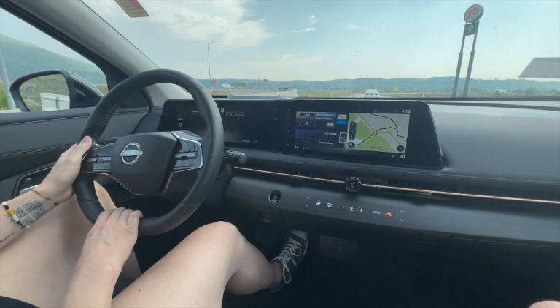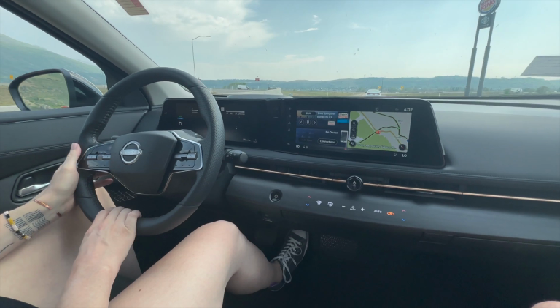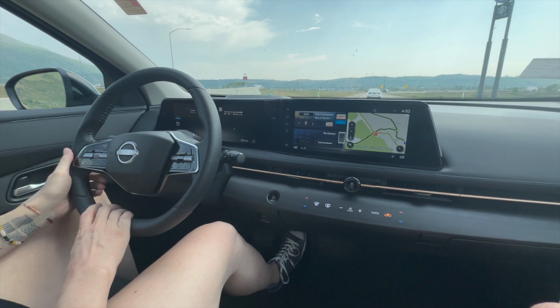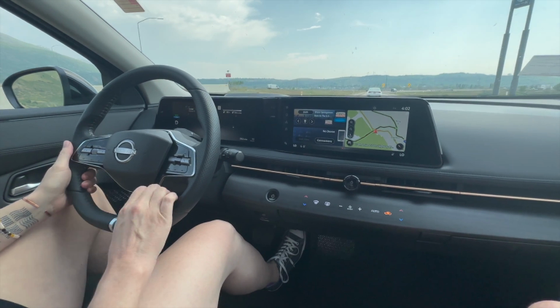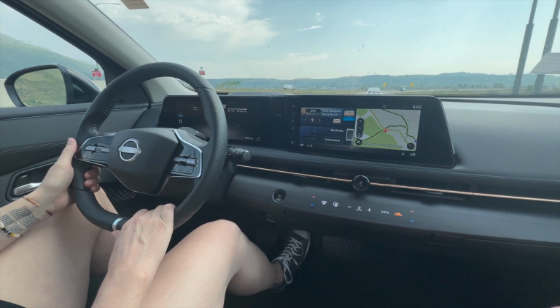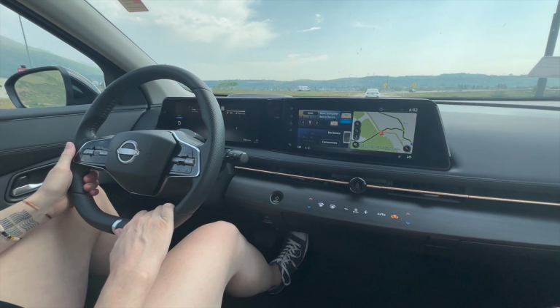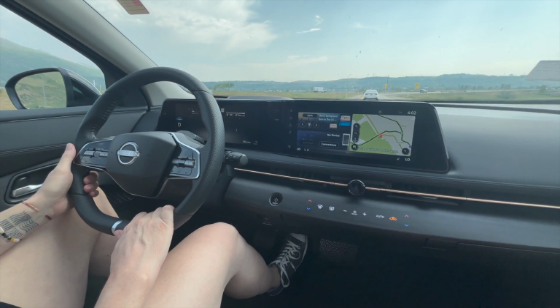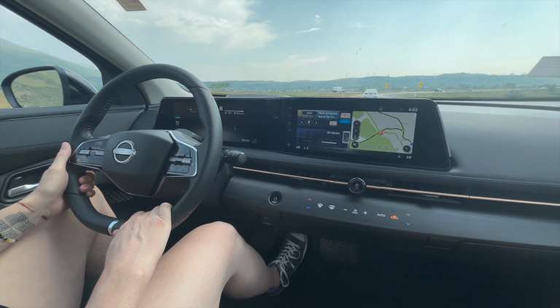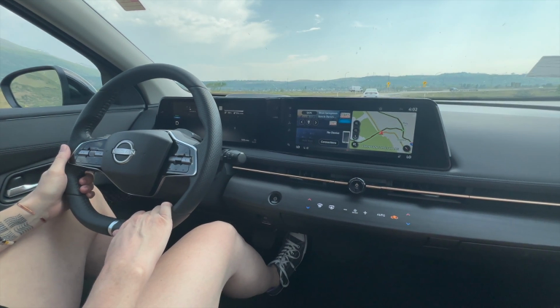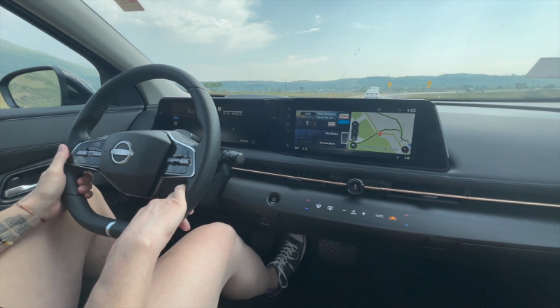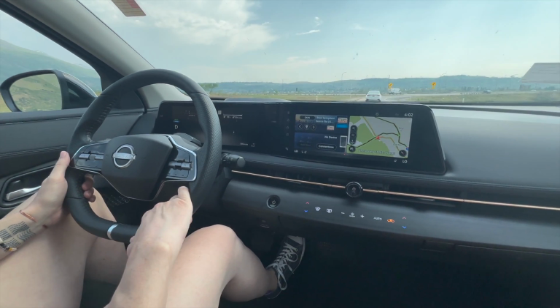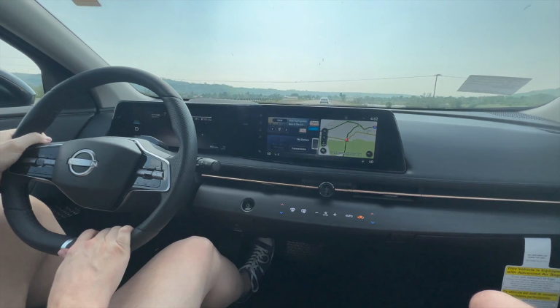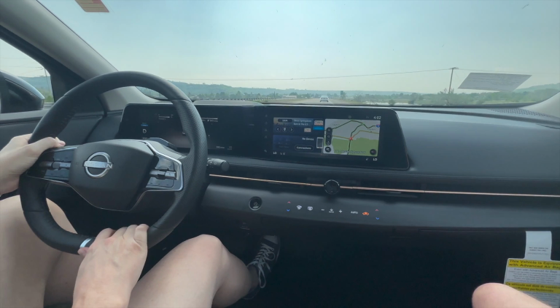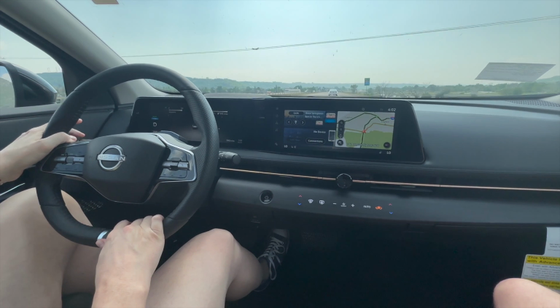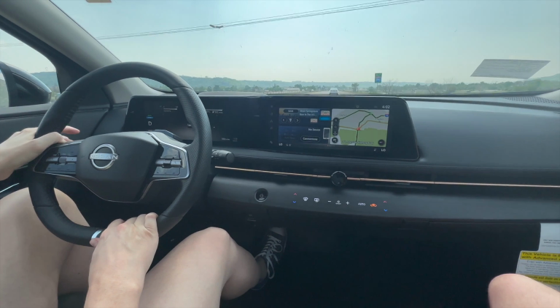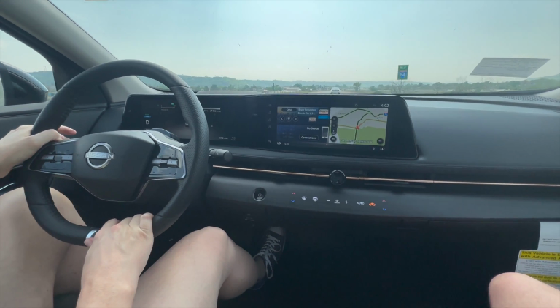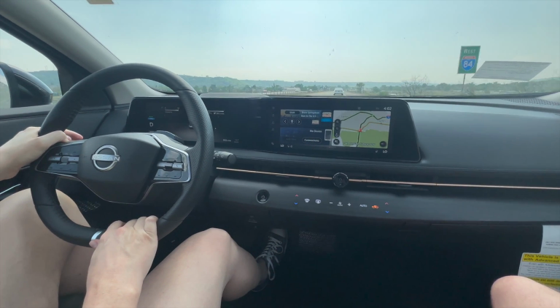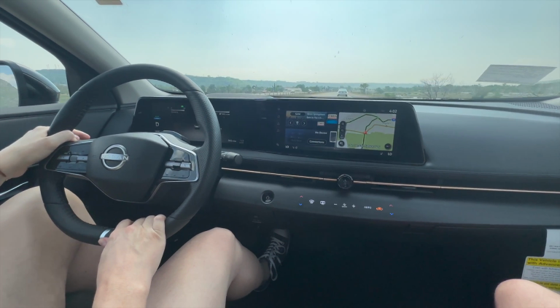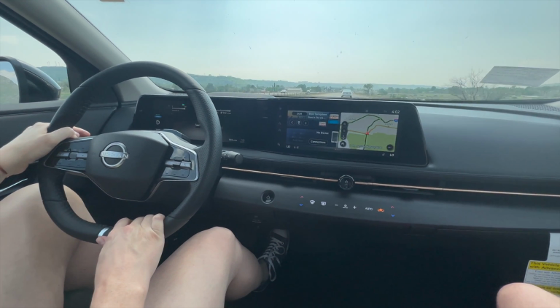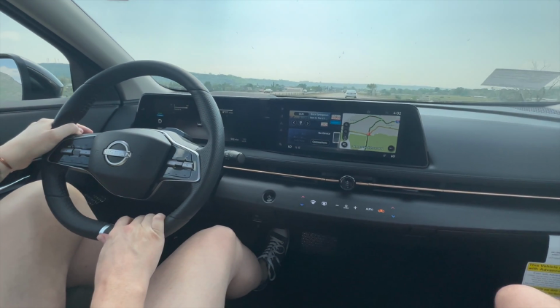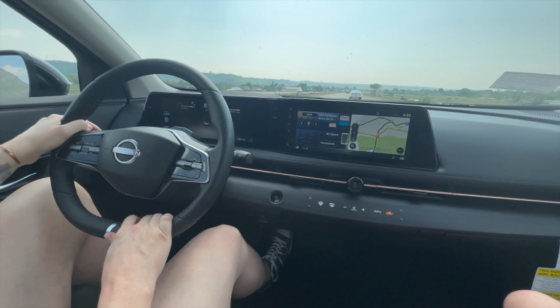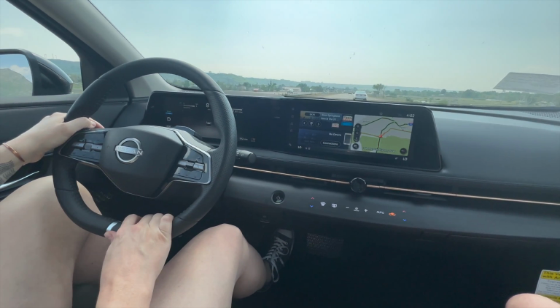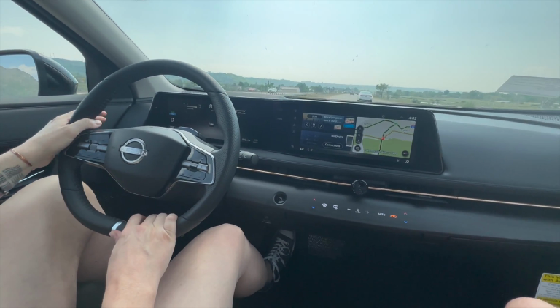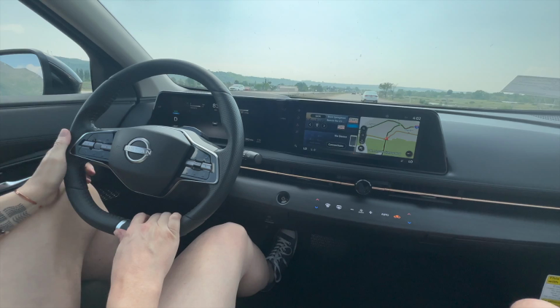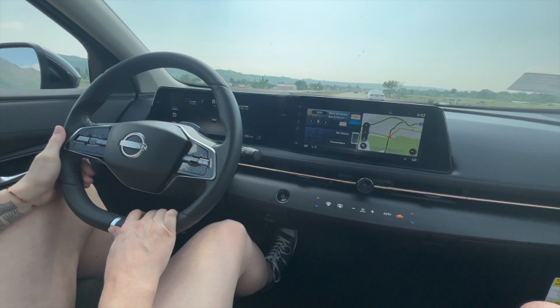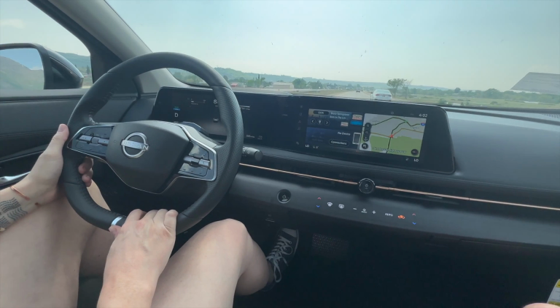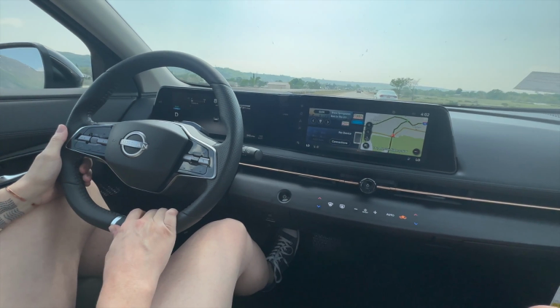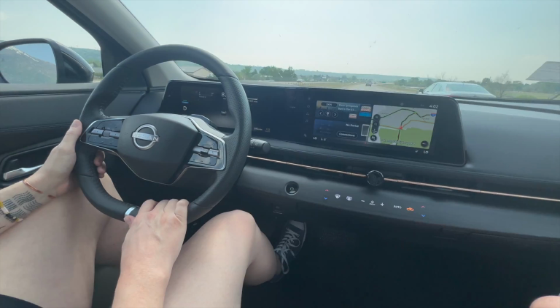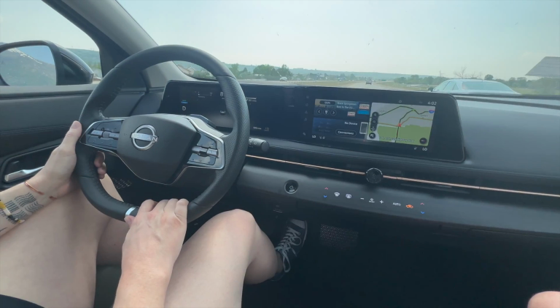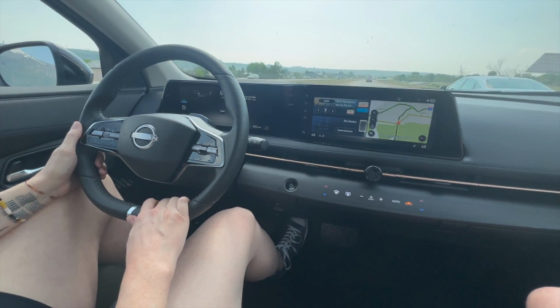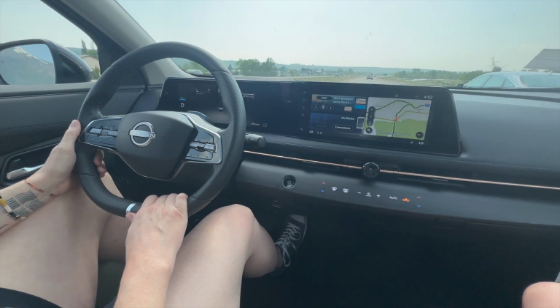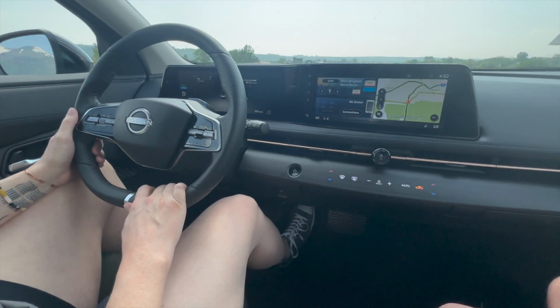I'm barely pushing on it — I almost said I'm barely pushing on the gas, but there isn't any. I'm going to floor it. It's not even floored, I'm barely pushing on it. We're almost at 90. This is crazy.